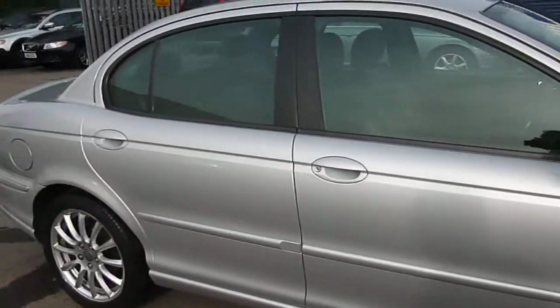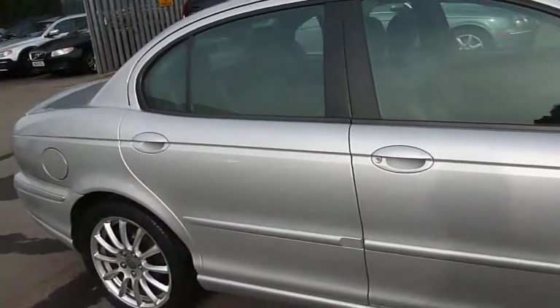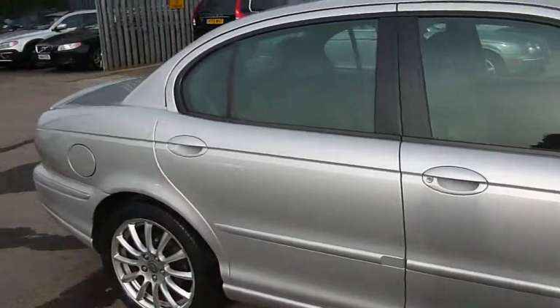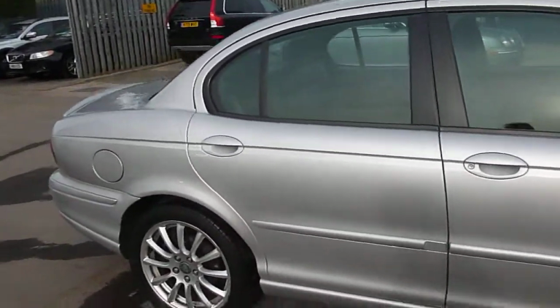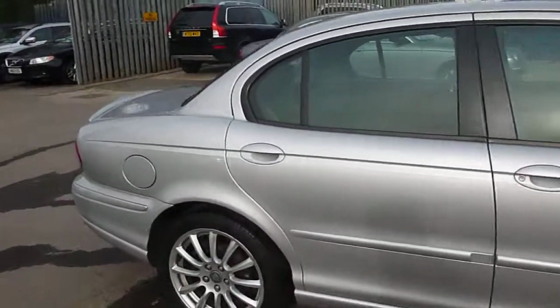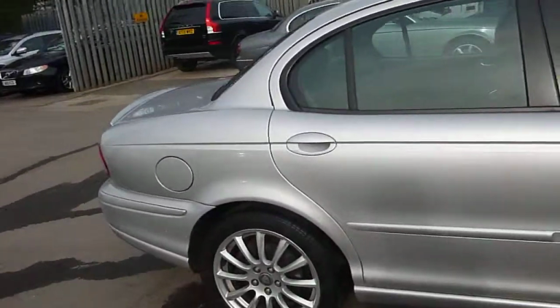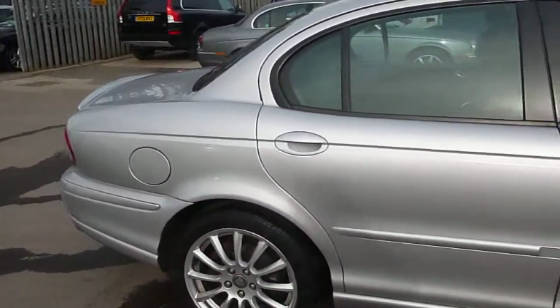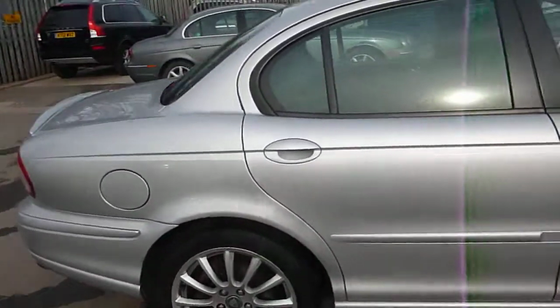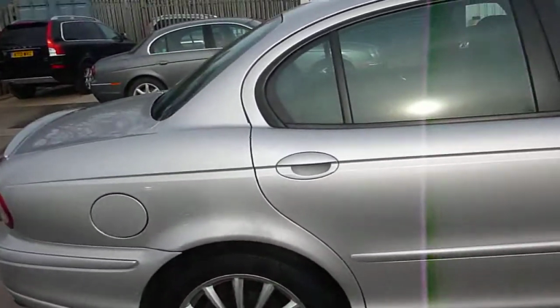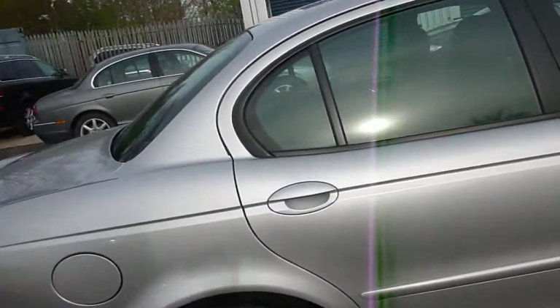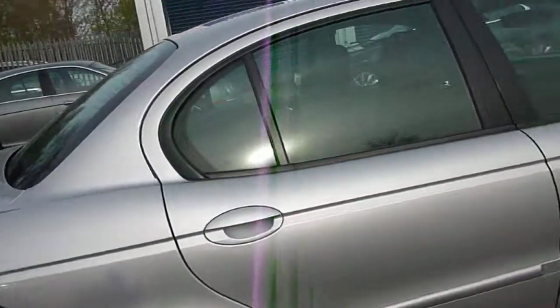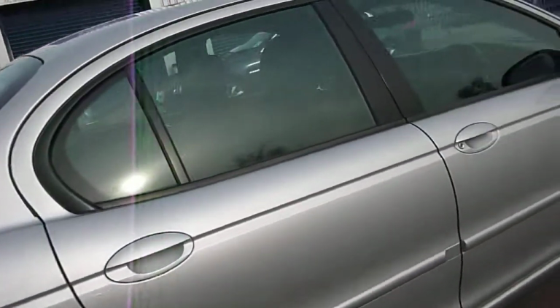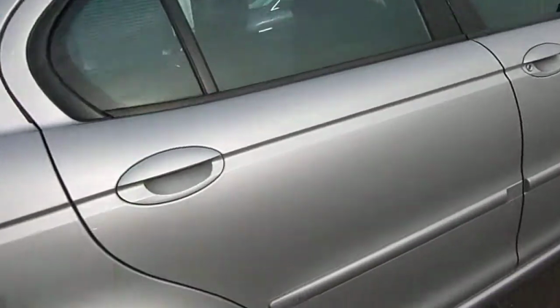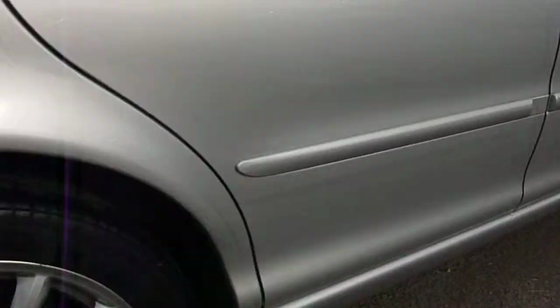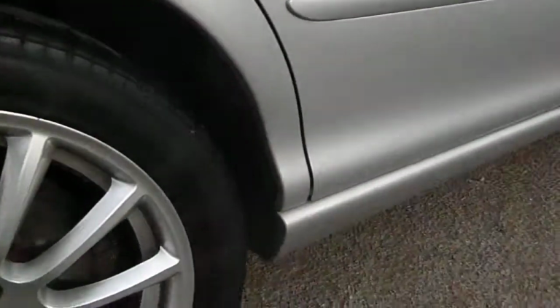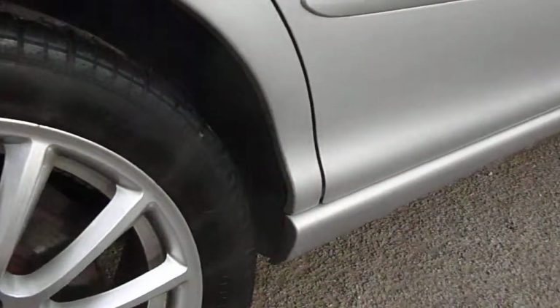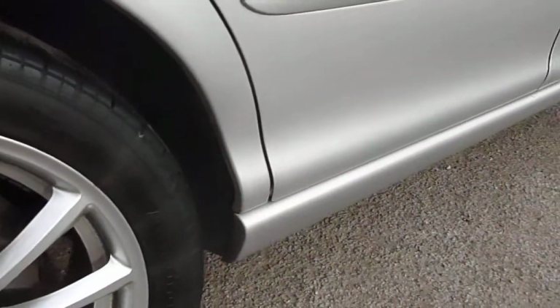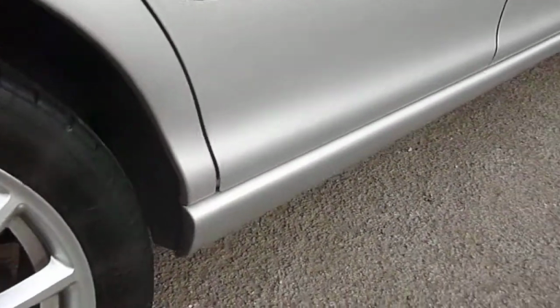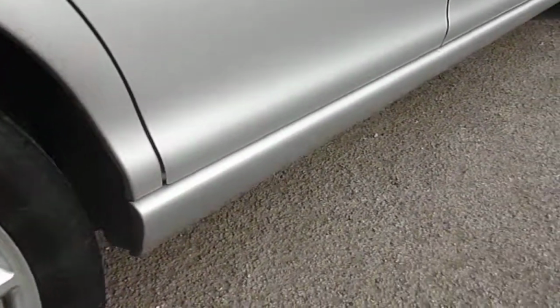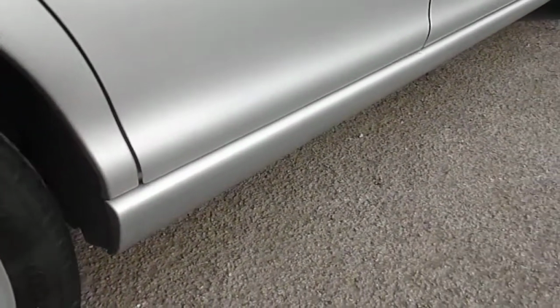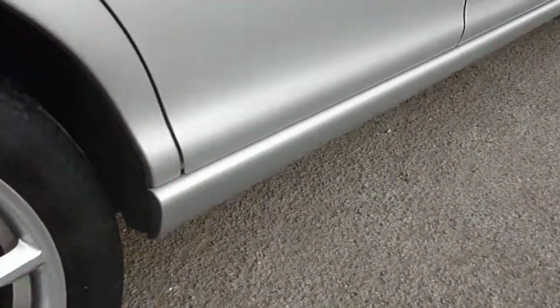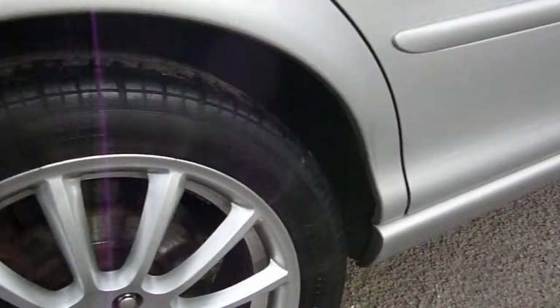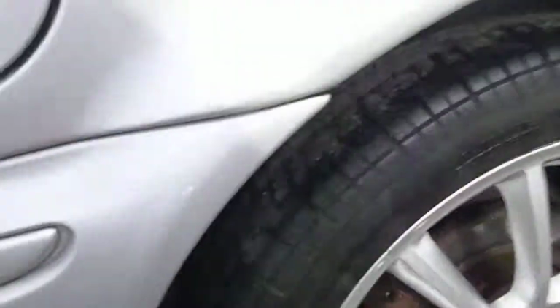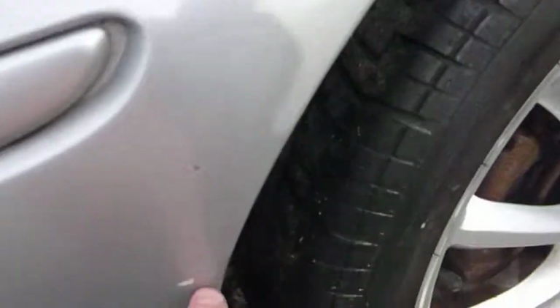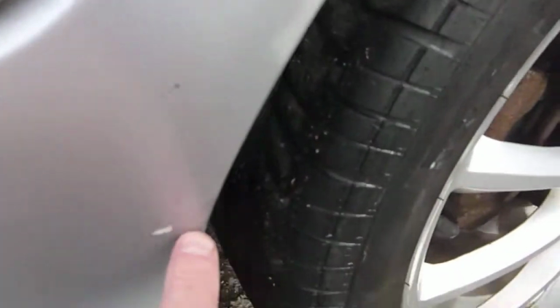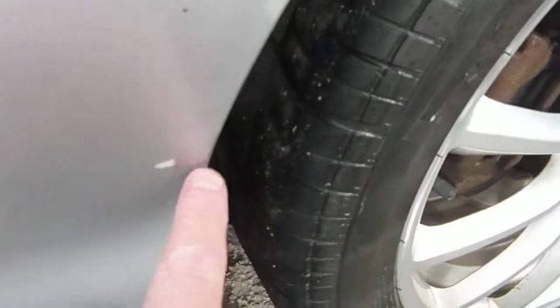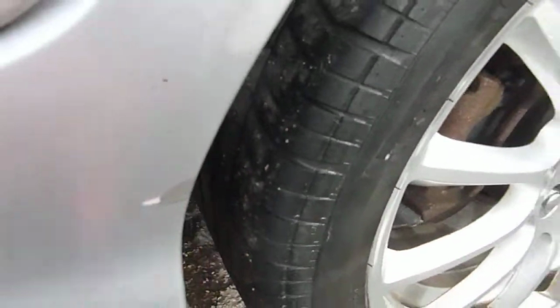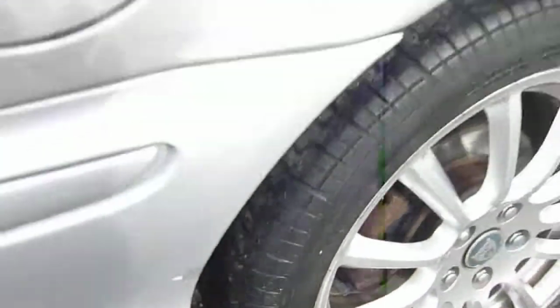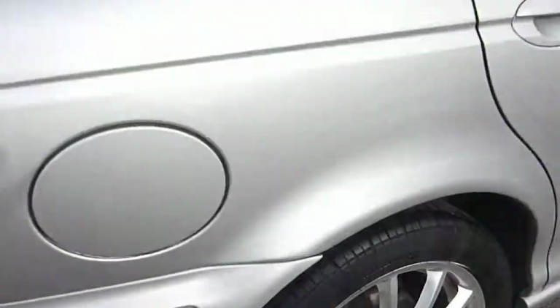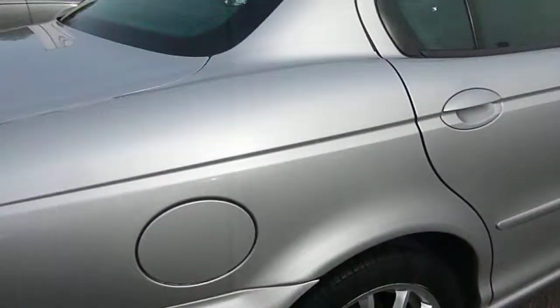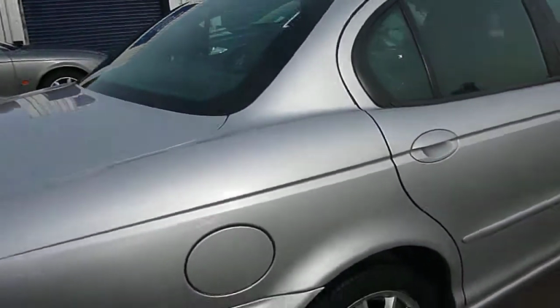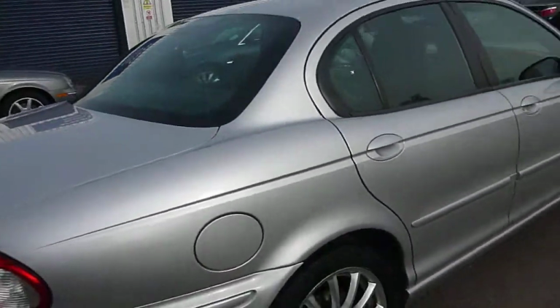Moving round to the rear. Rear wheel looks good. Tire depth looks good. There's a slight mark on the rear bumper — nothing too dramatic.